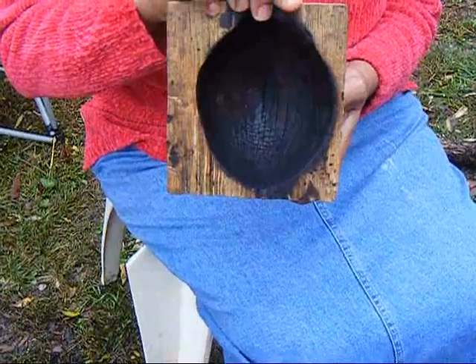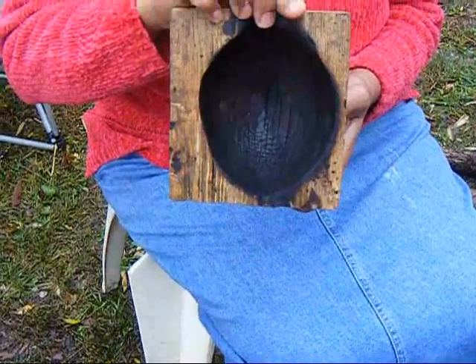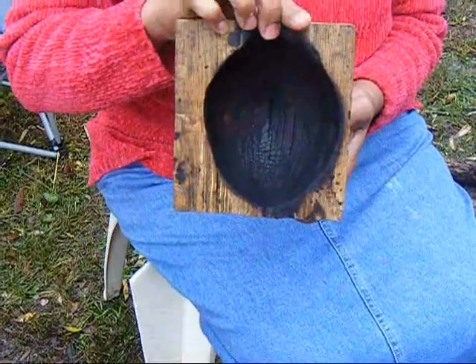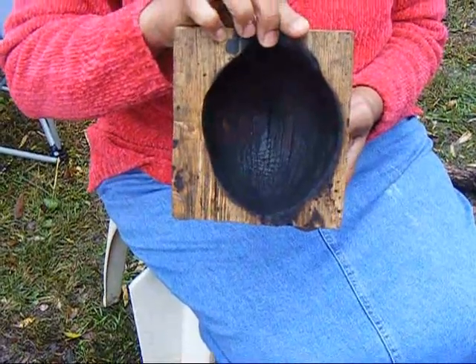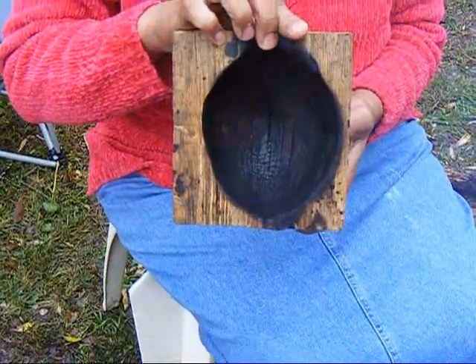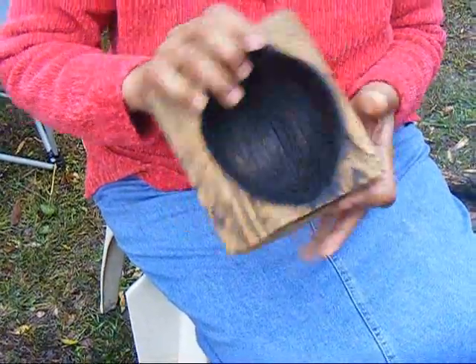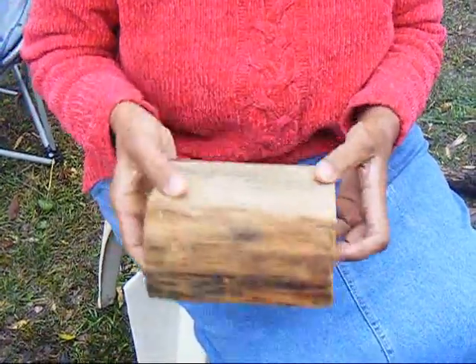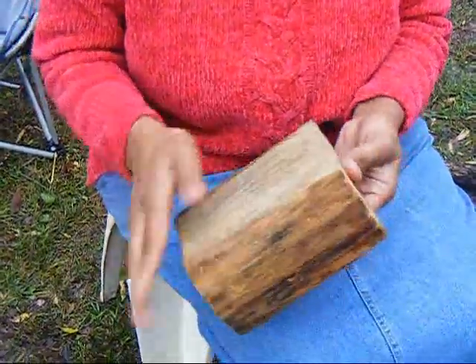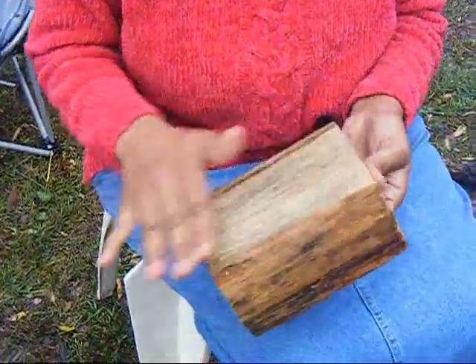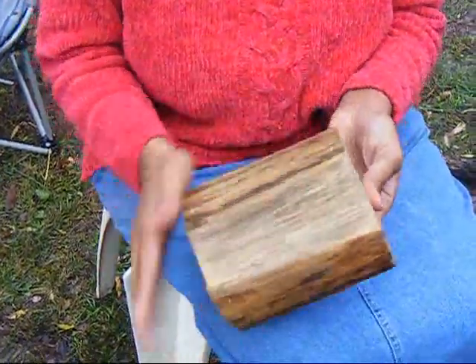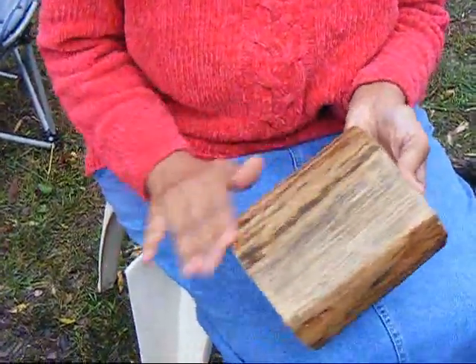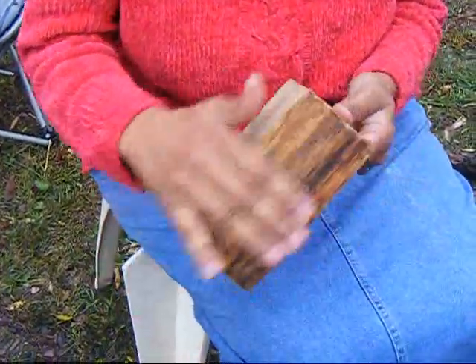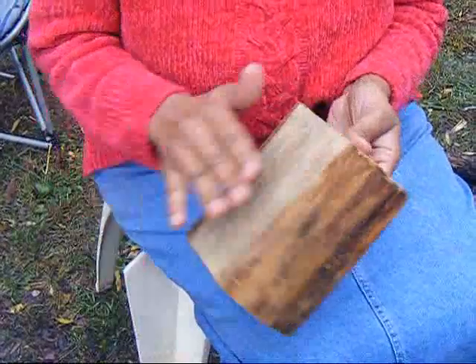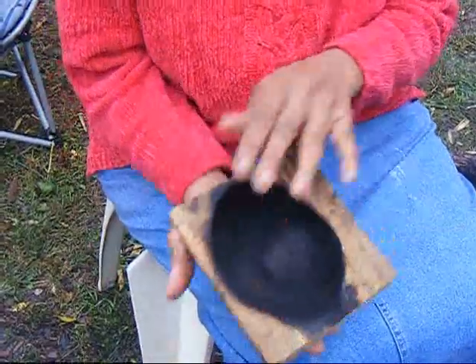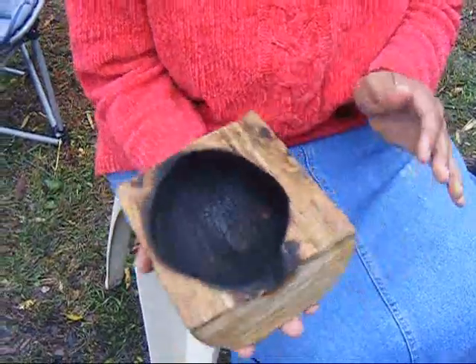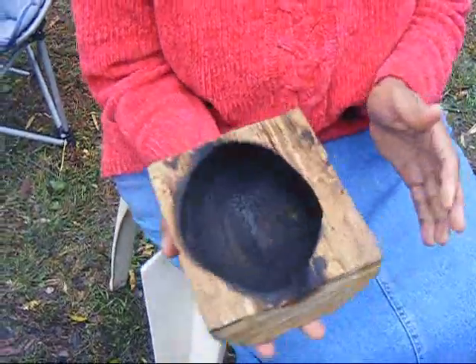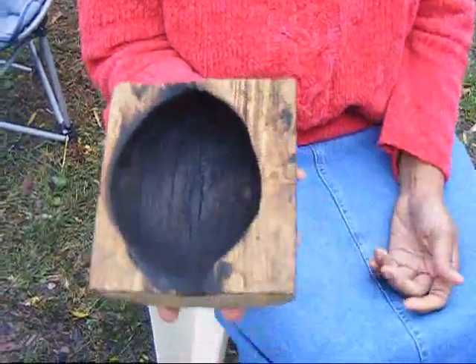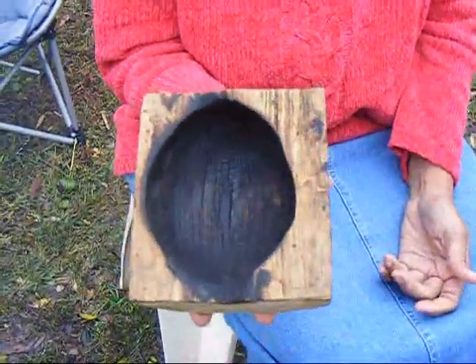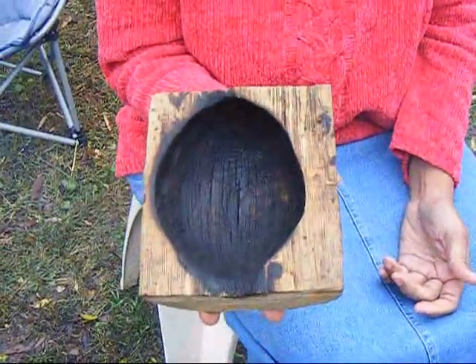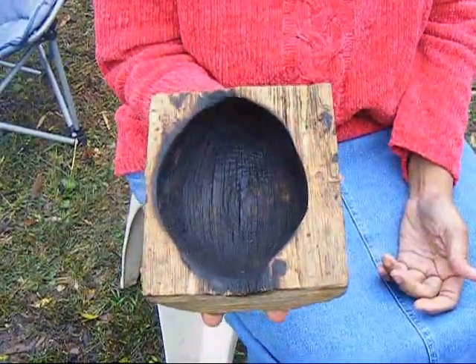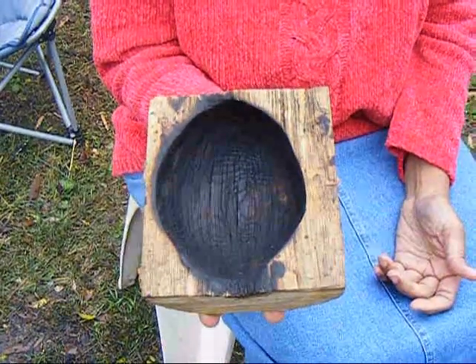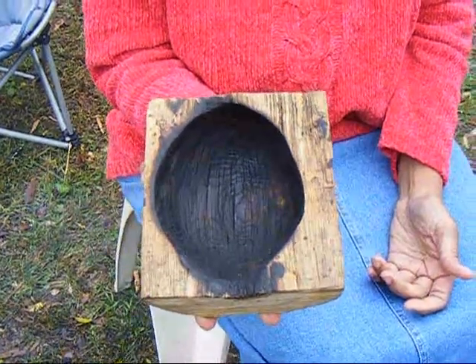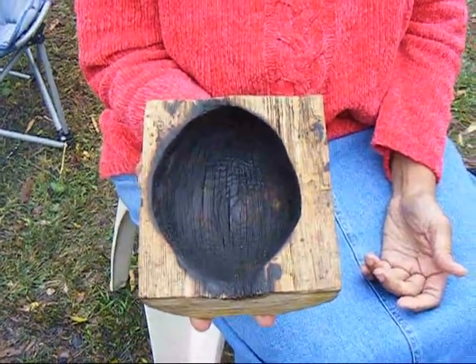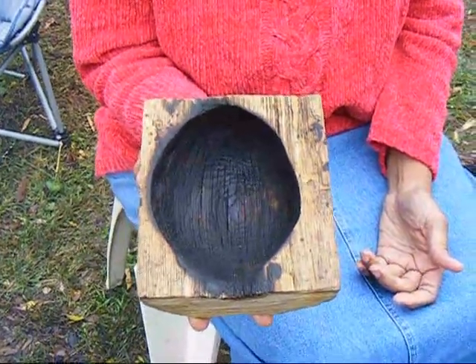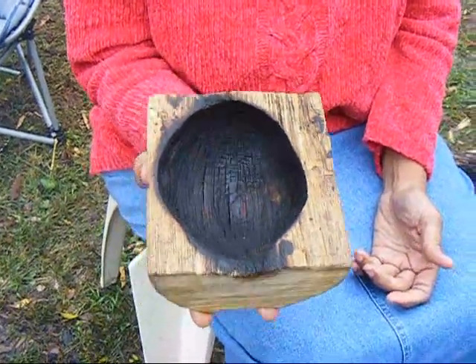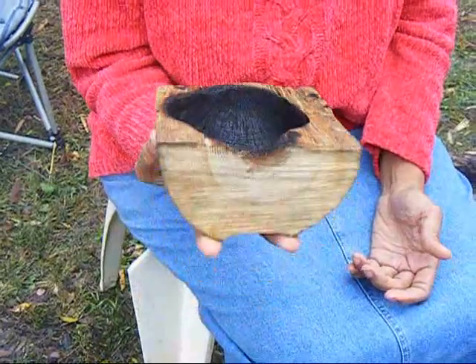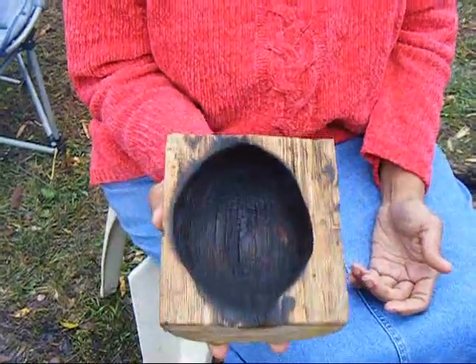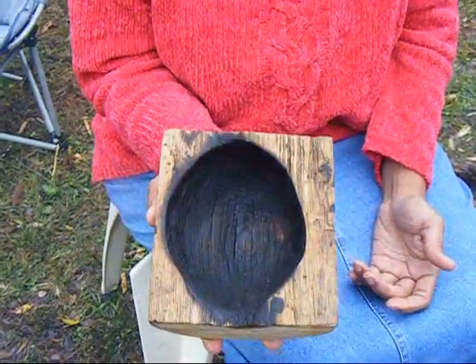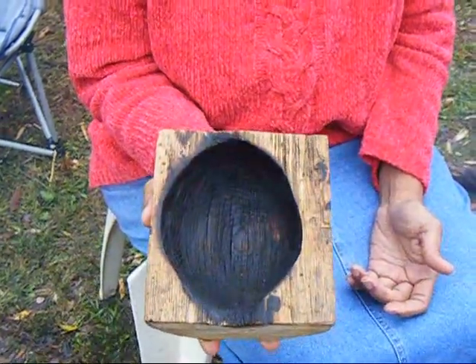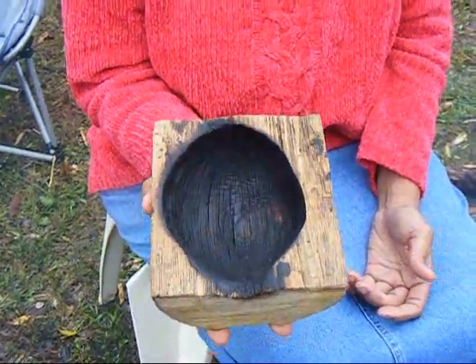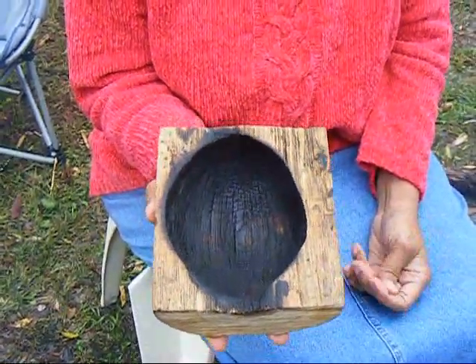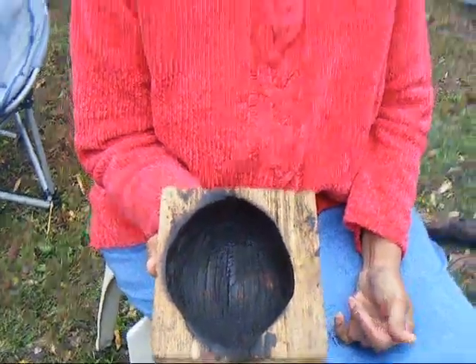Very nice. And how's the bottom look, is the bottom flat? I sanded that part and it doesn't spill, so you can set it down. Well, what a great project. Are you happy with it? Yep. Did you learn a lot? Yep. Hard work.